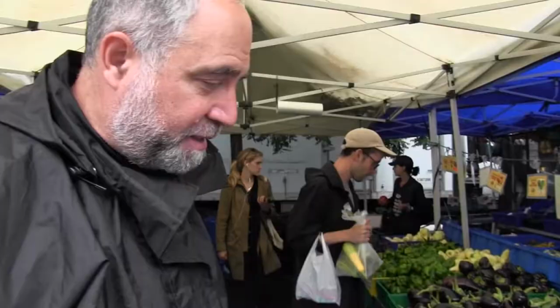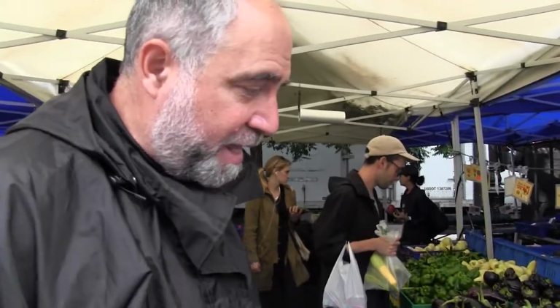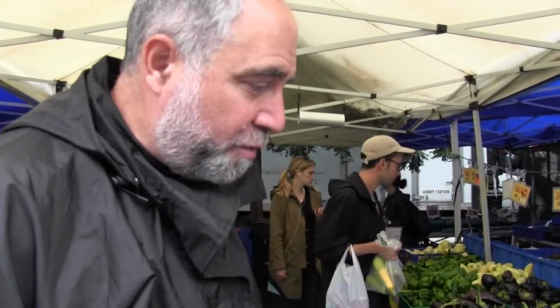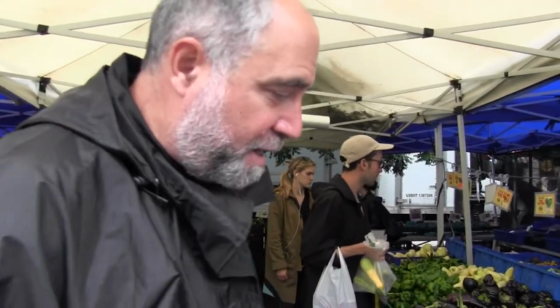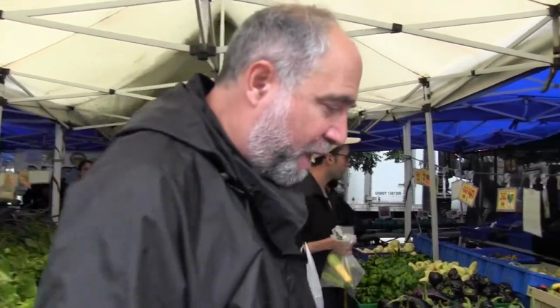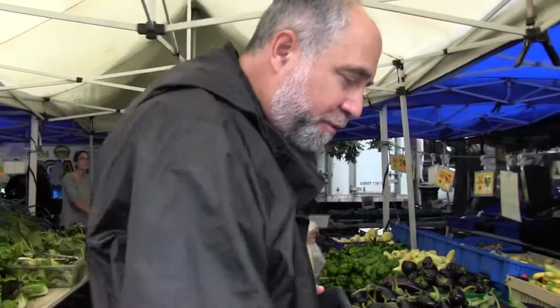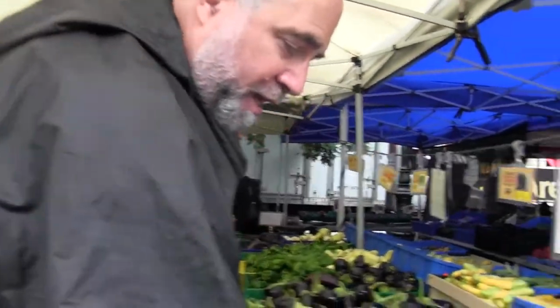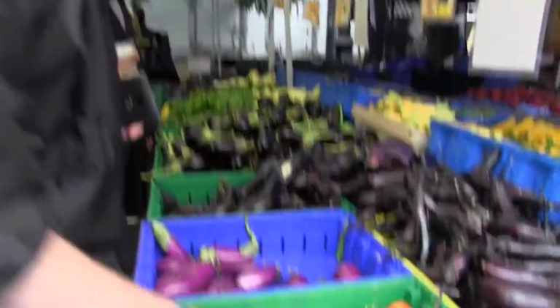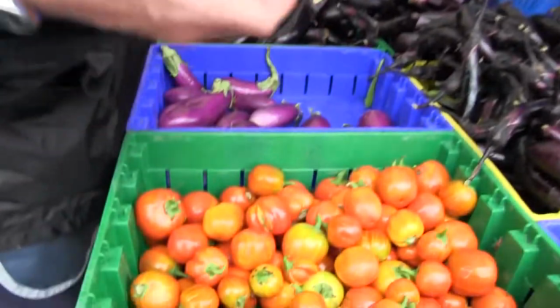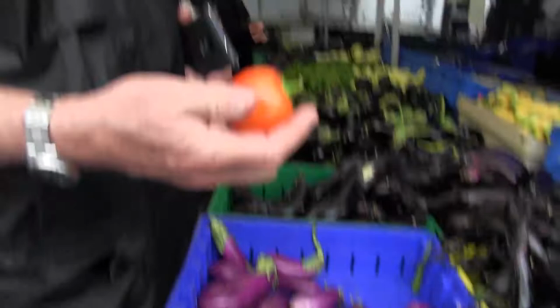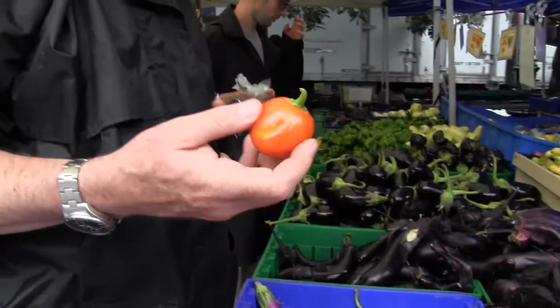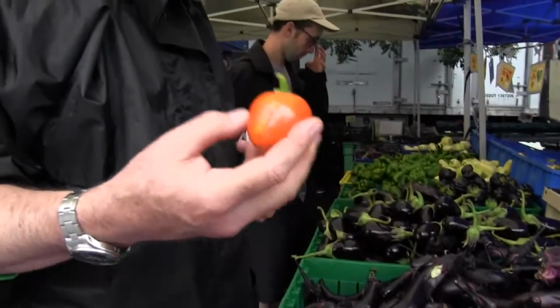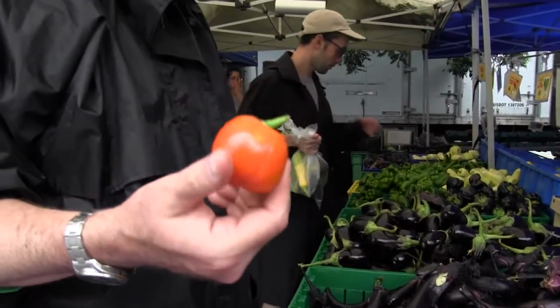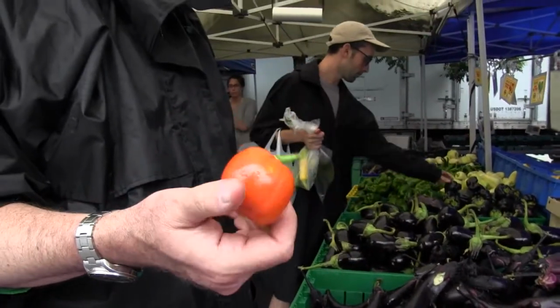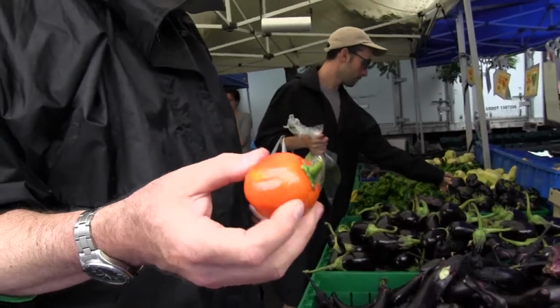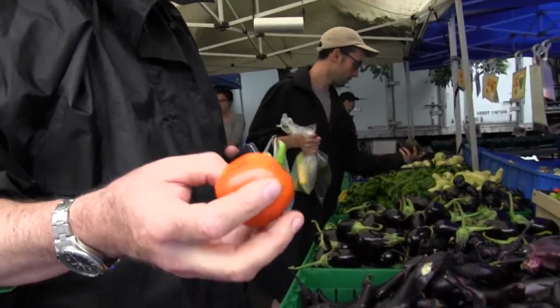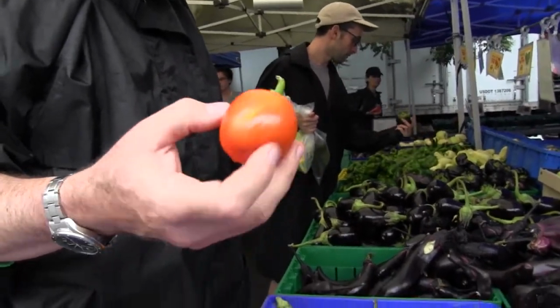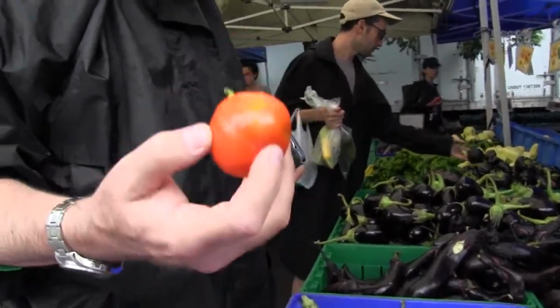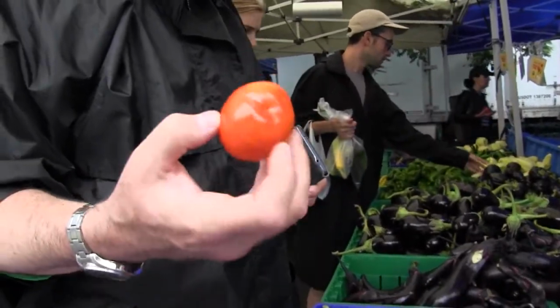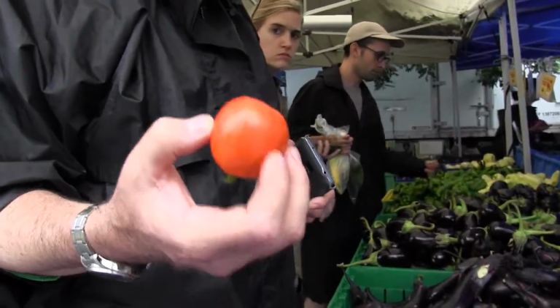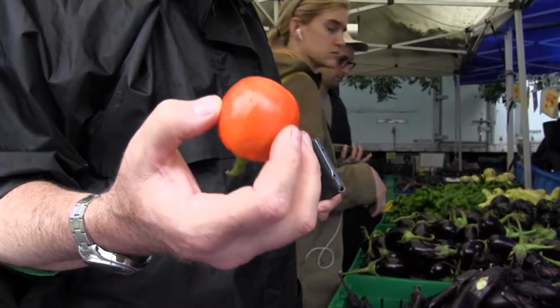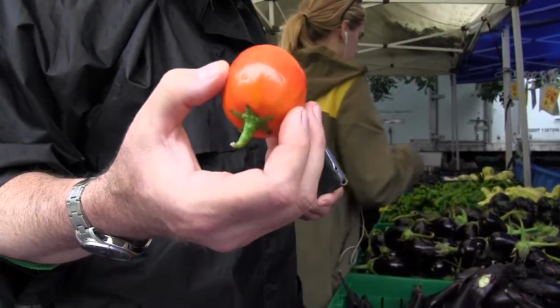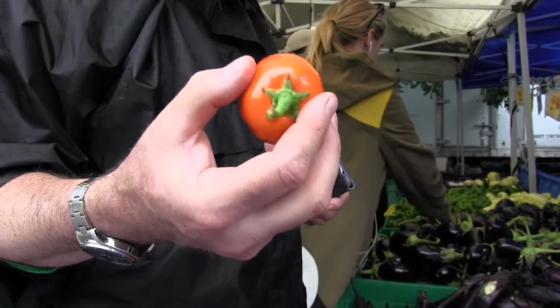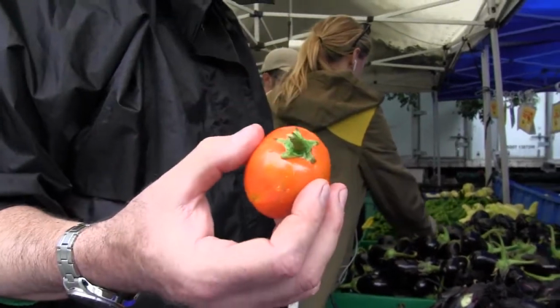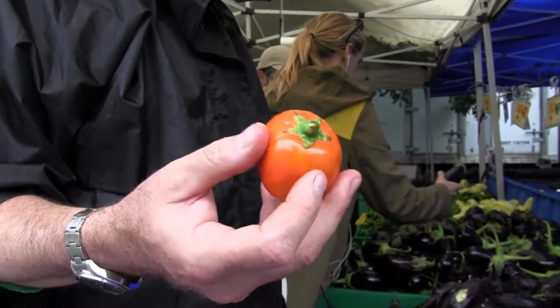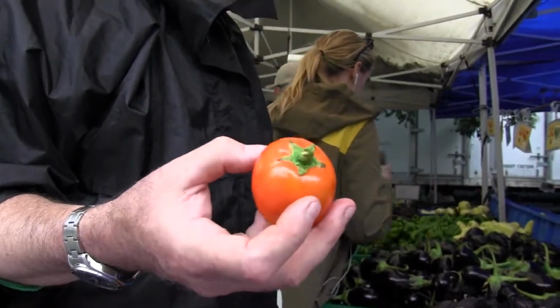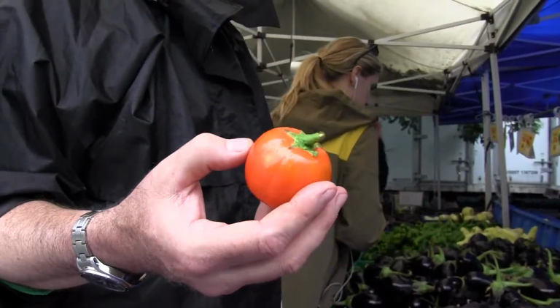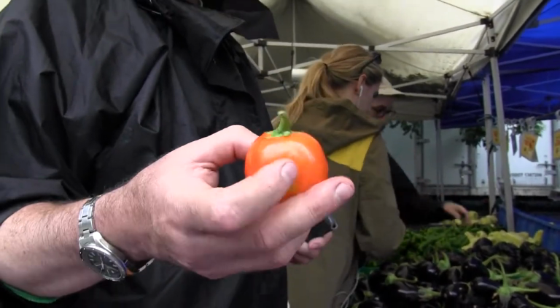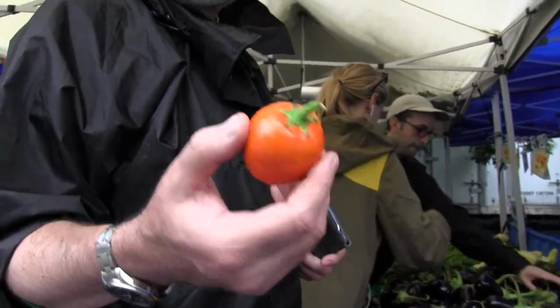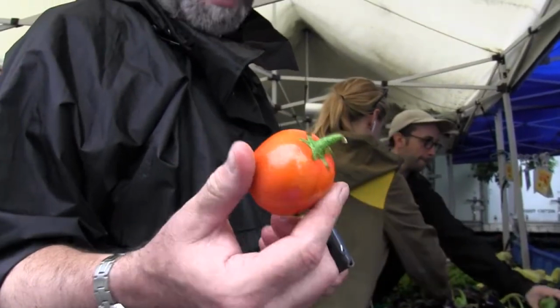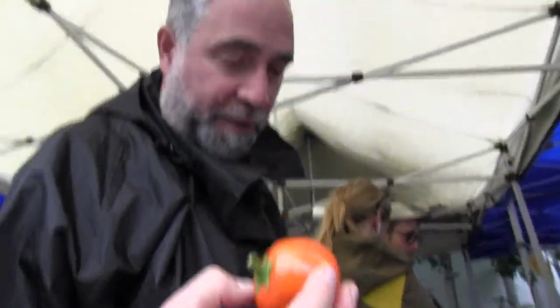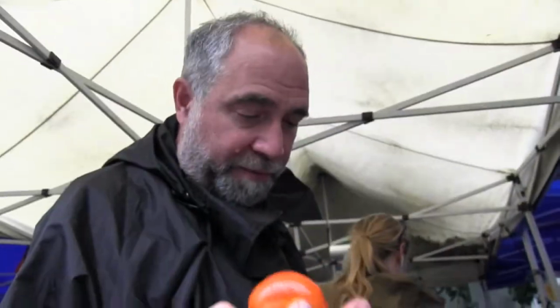Today the new thing on the block is Turkish and or Korean eggplants. They are very hardy eggplants, very meaty and have a traditional eggplant flavor.